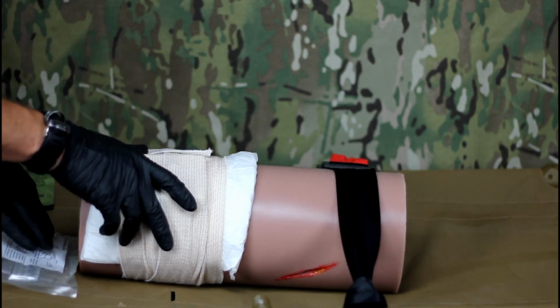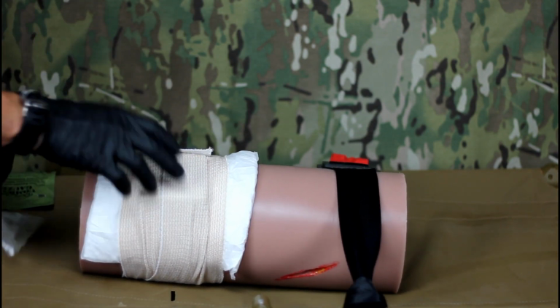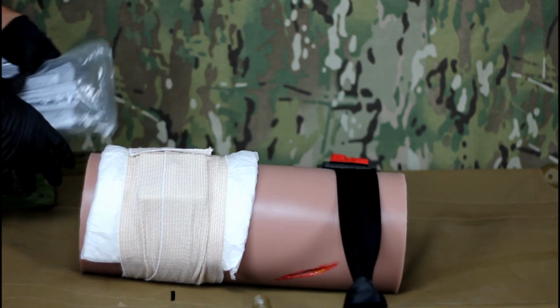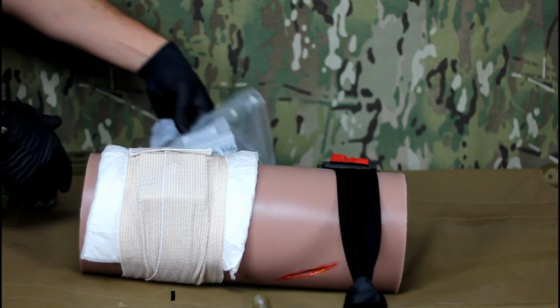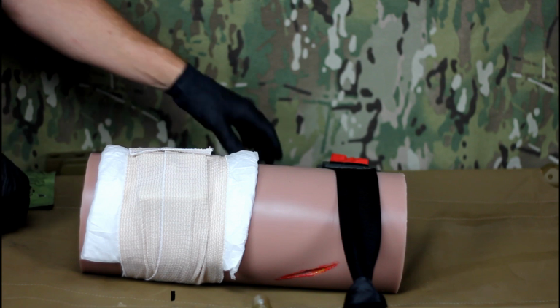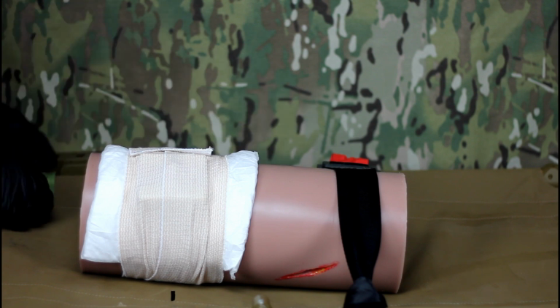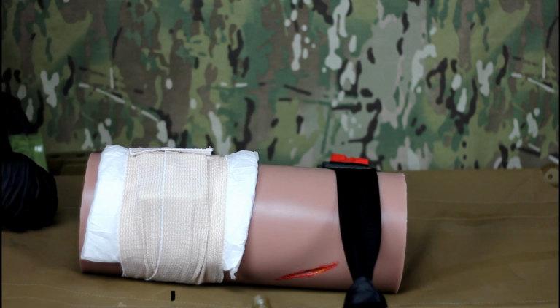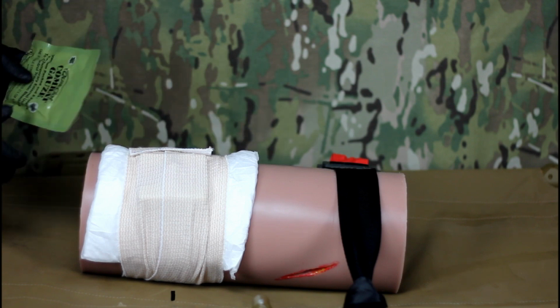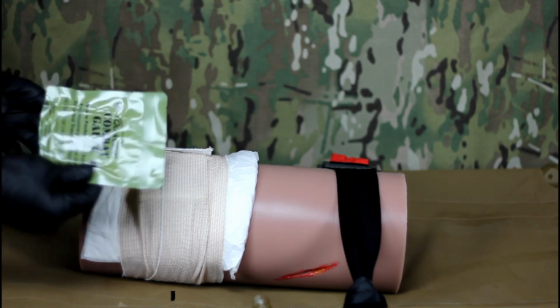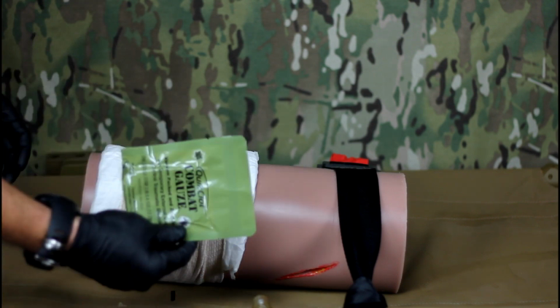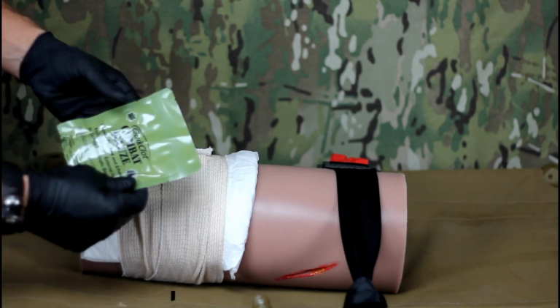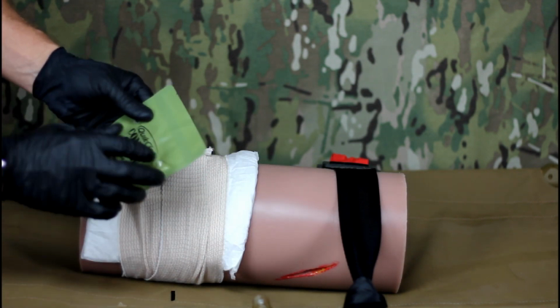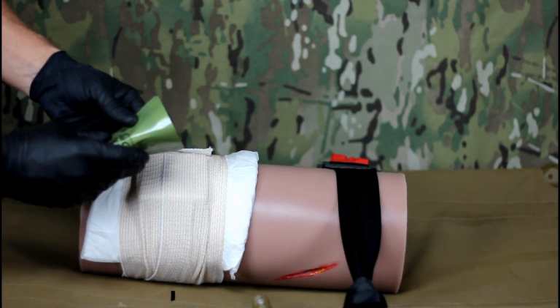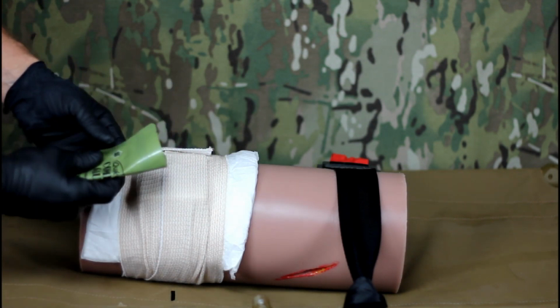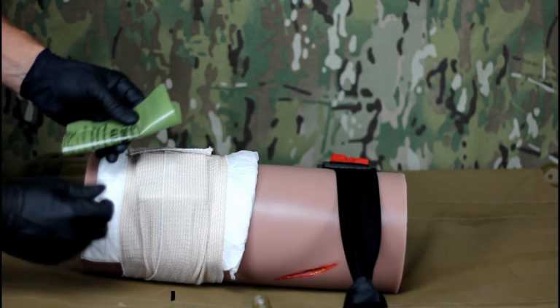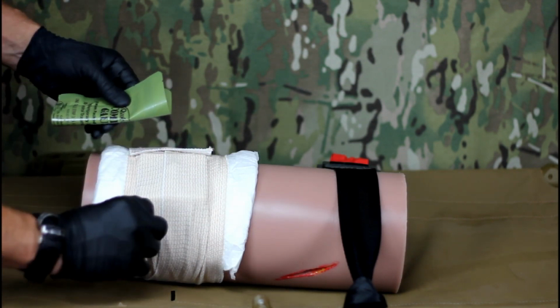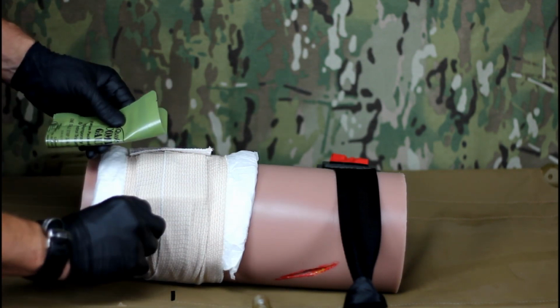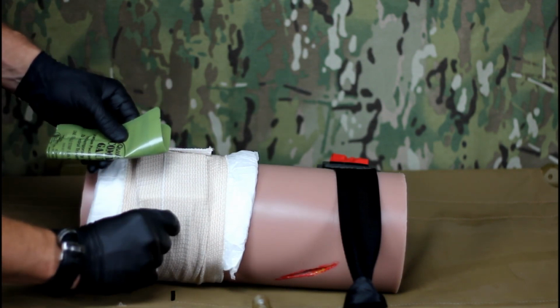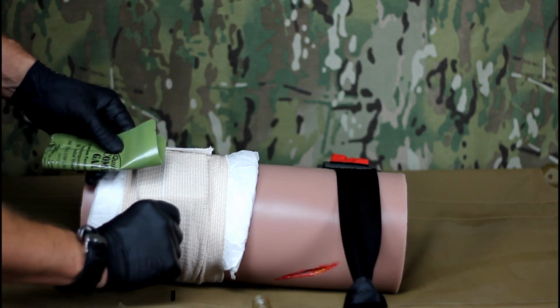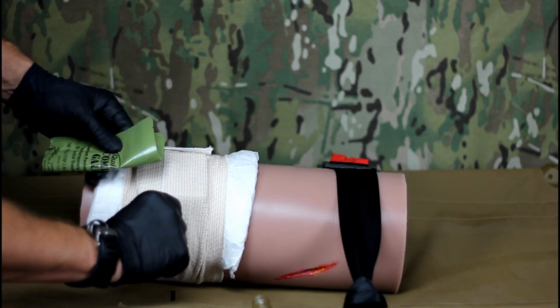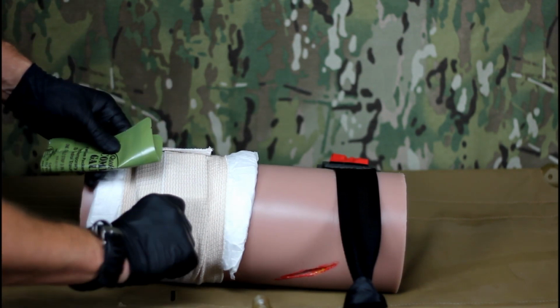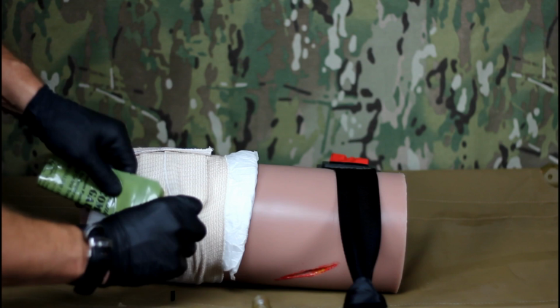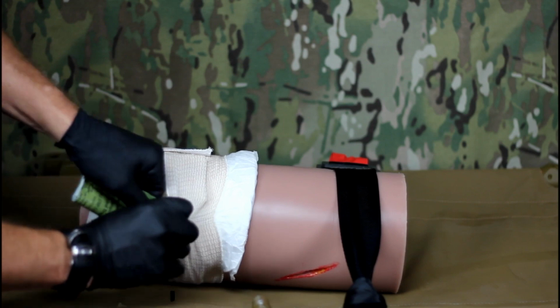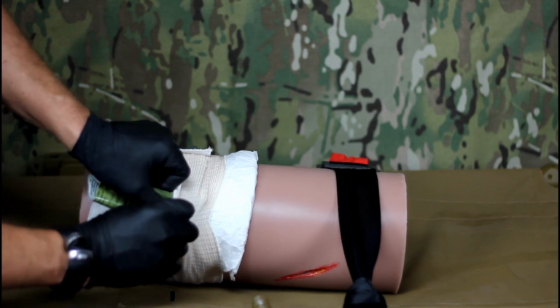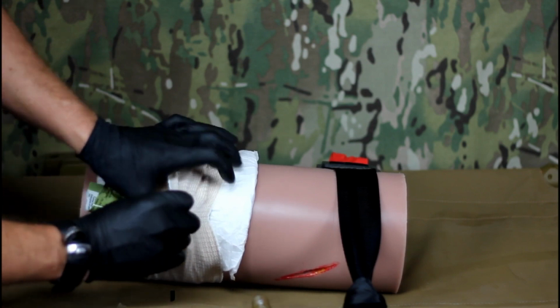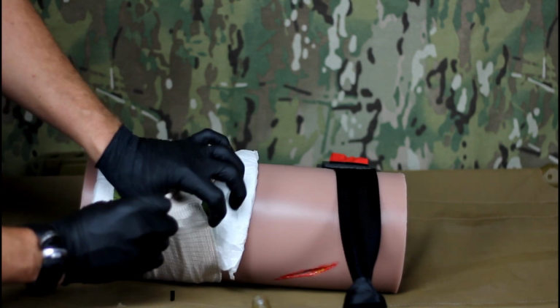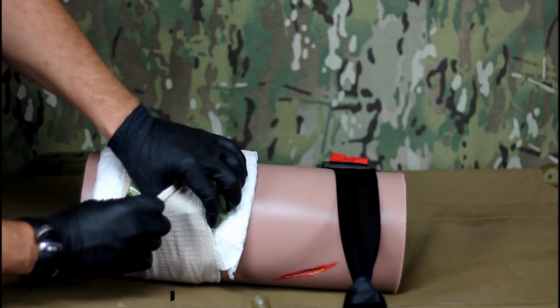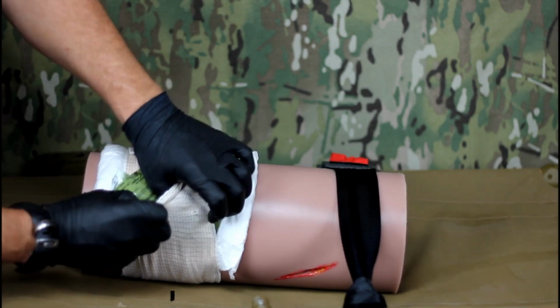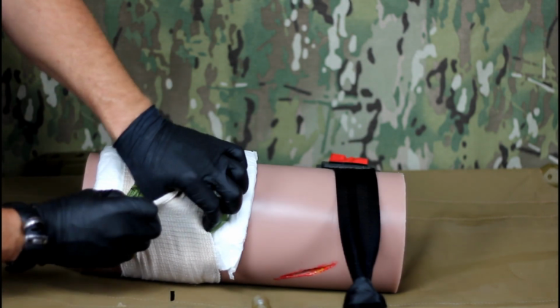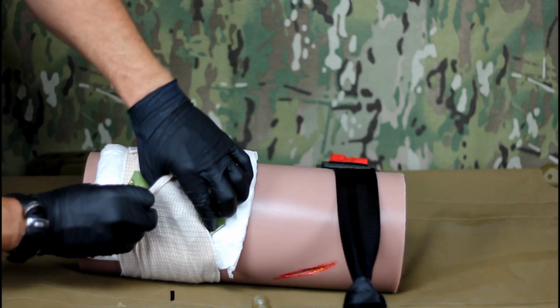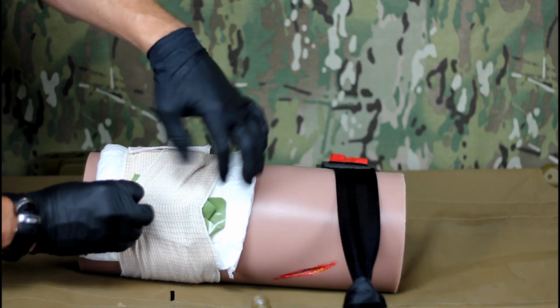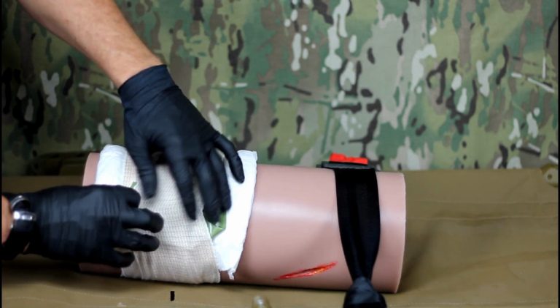Once the dressing is secured, tuck the empty combat gauze package into the outer wrap to alert receiving medical personnel that combat gauze has been used.